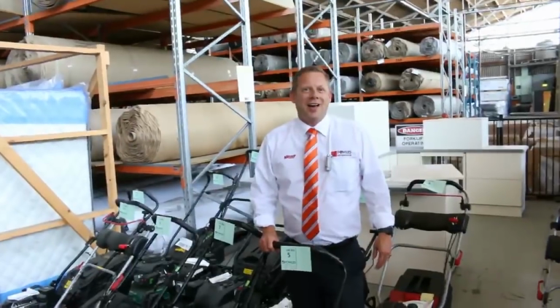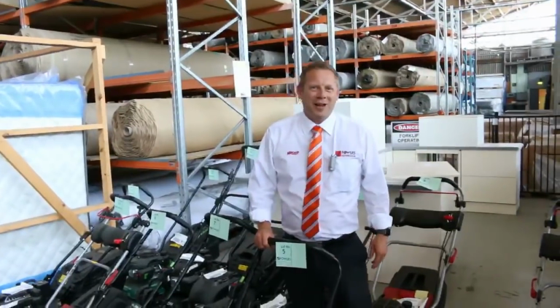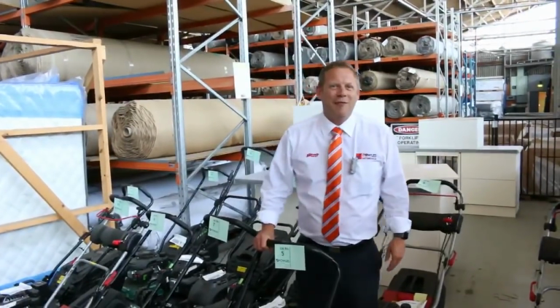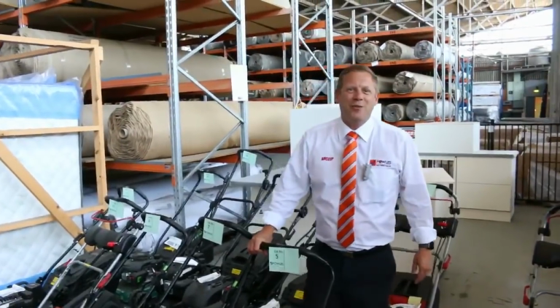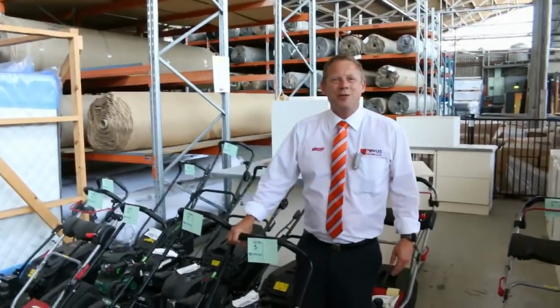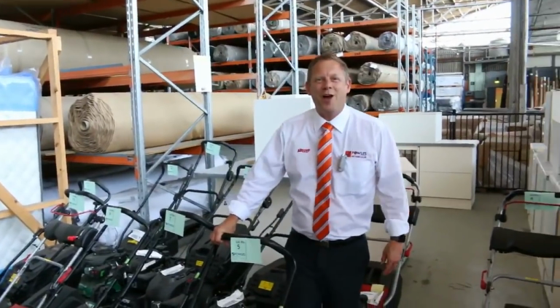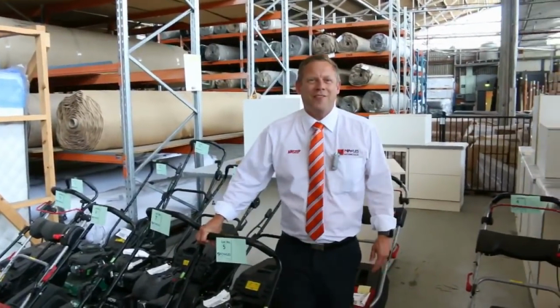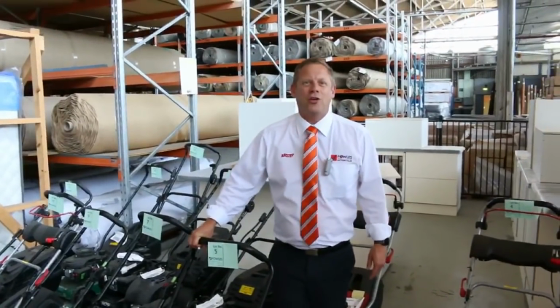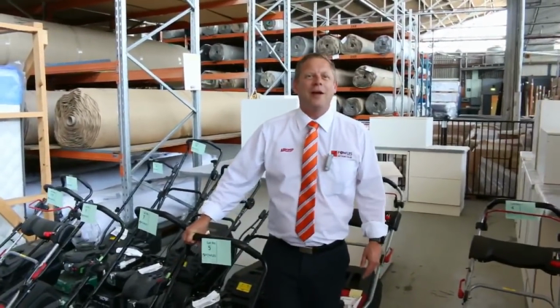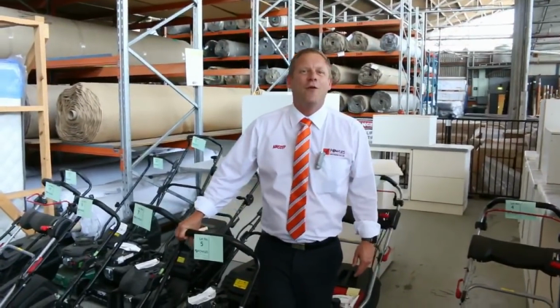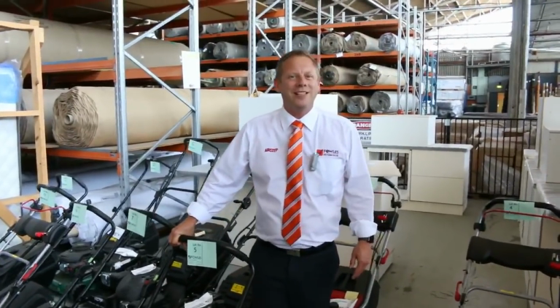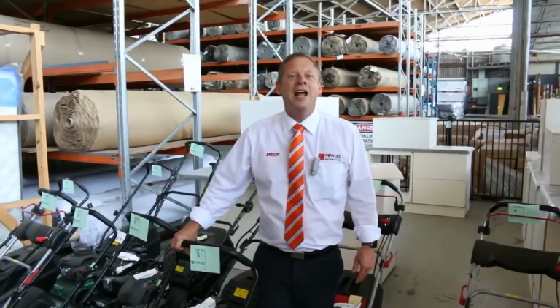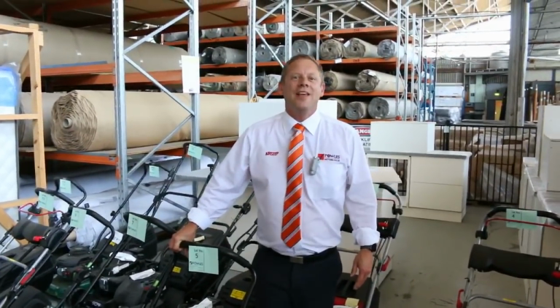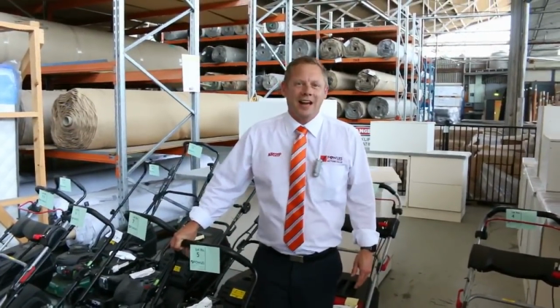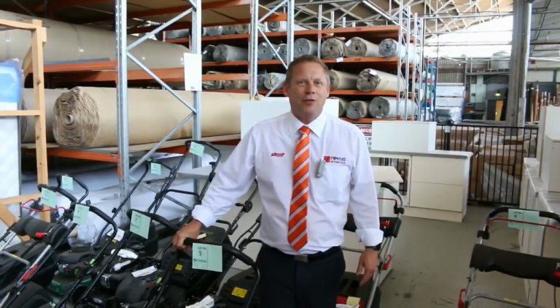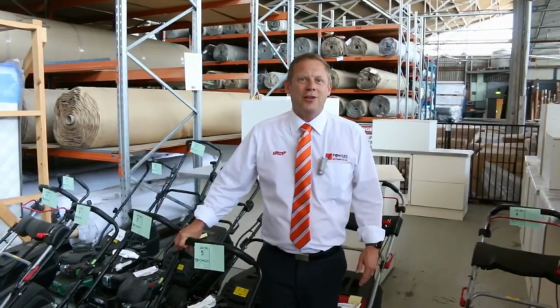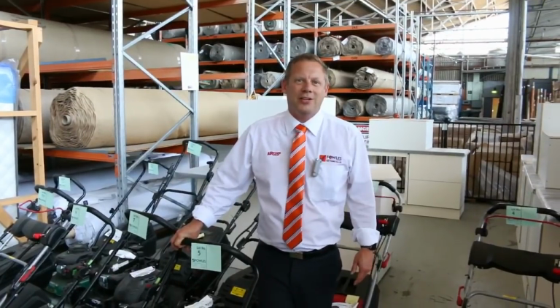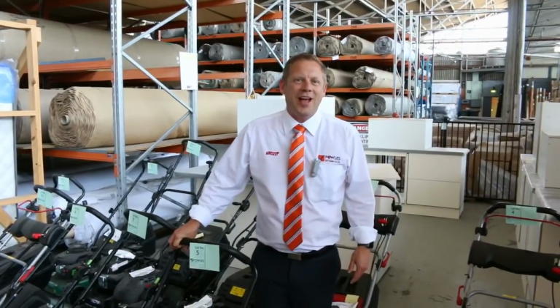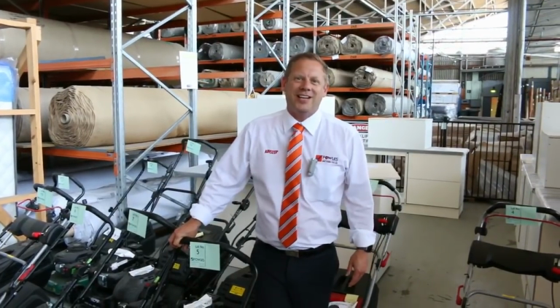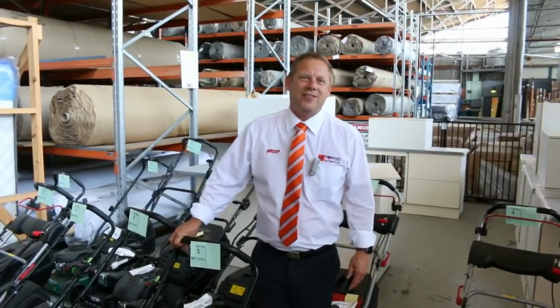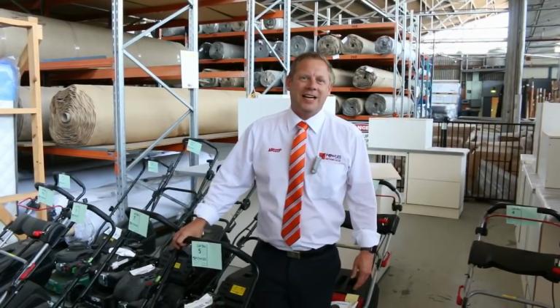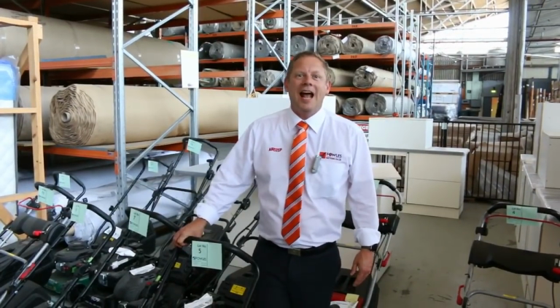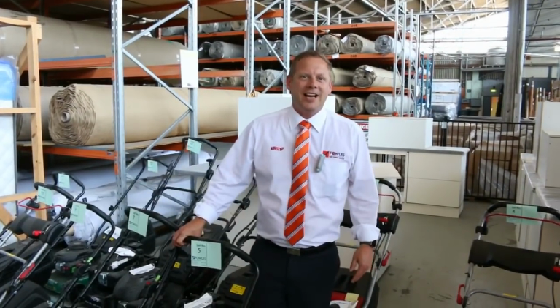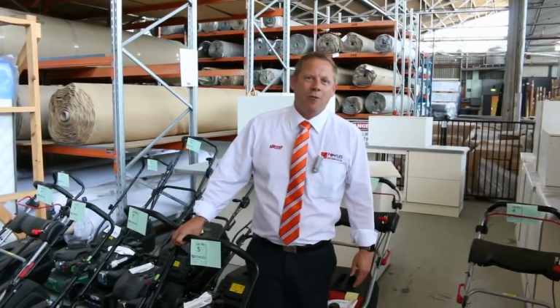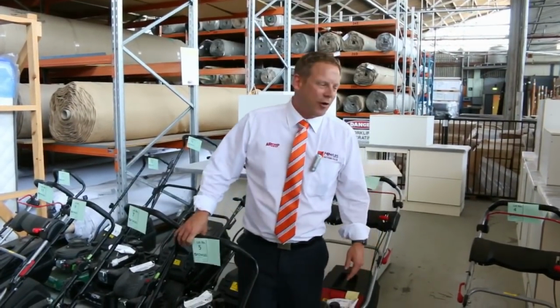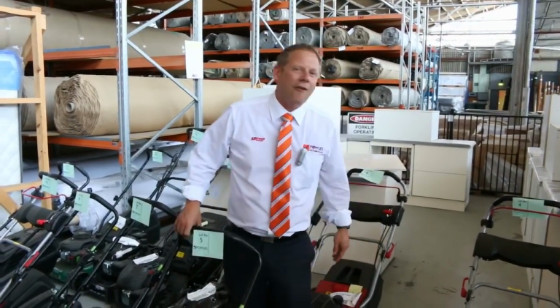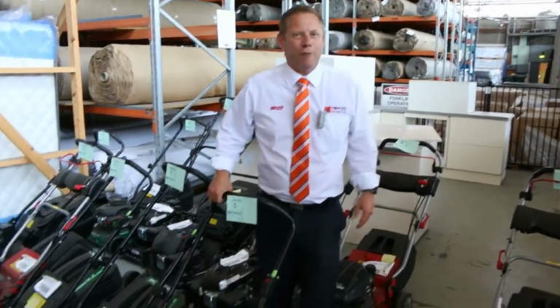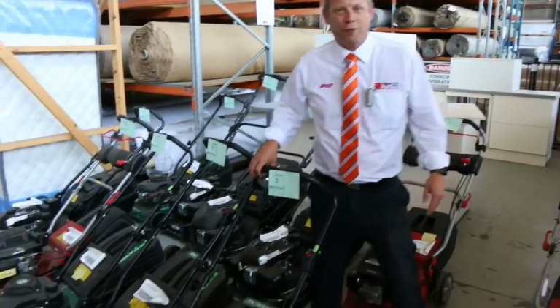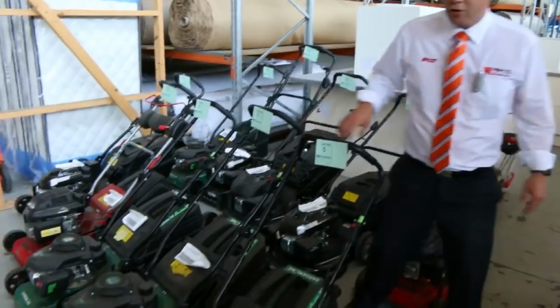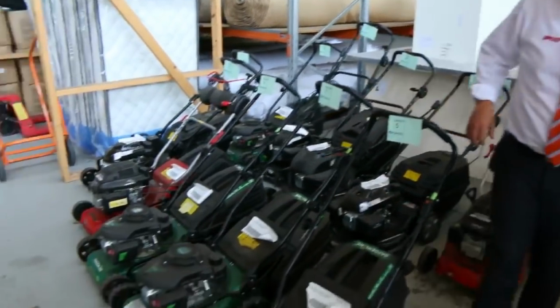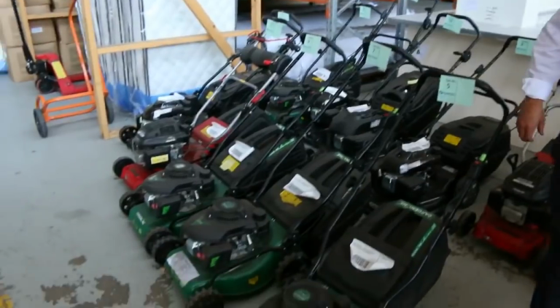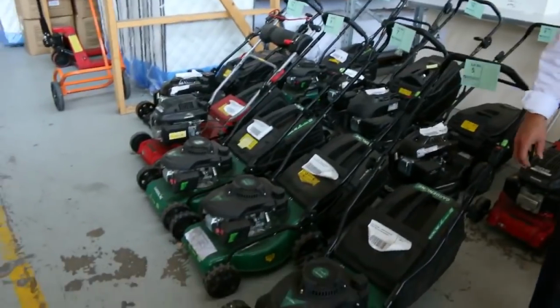Hi, I'm Liam from Fowles, and welcome to the Home Renovators Auction Preview for Wednesday the 11th of January 2017 at 10am. Well, we've got a cracker for you — first auction back for the year.